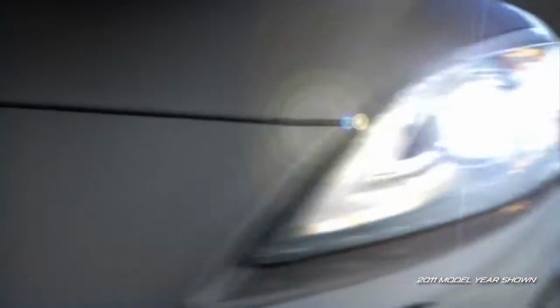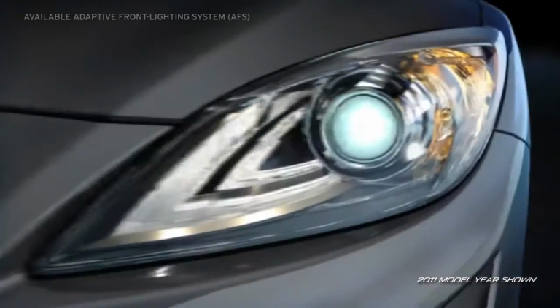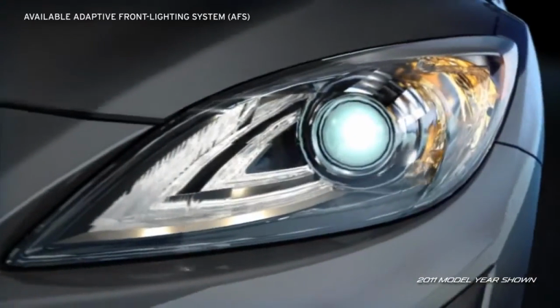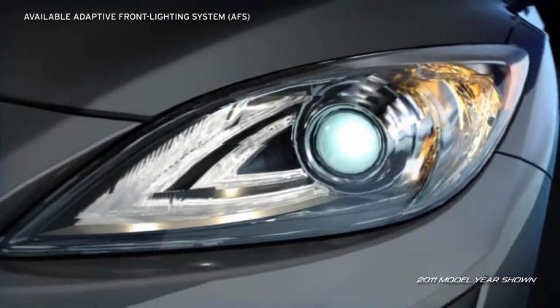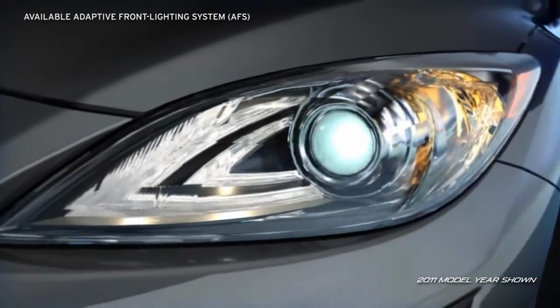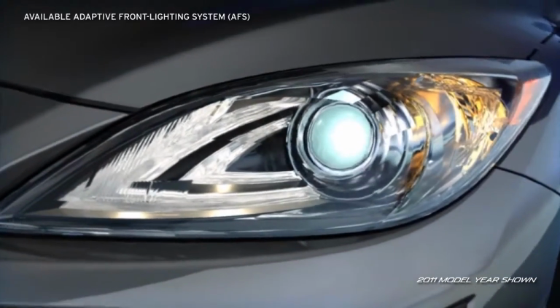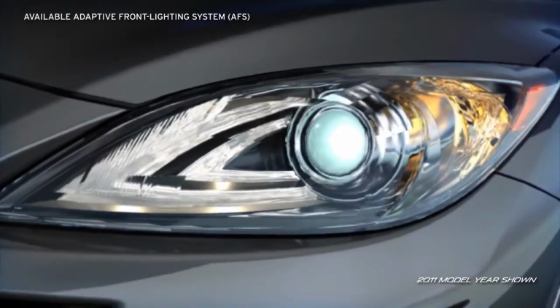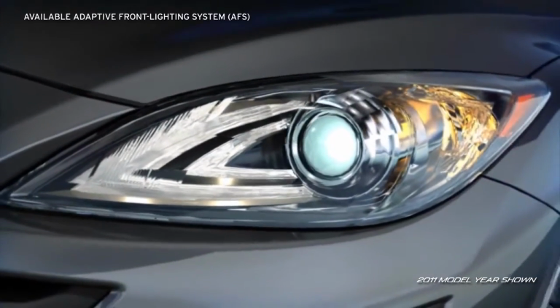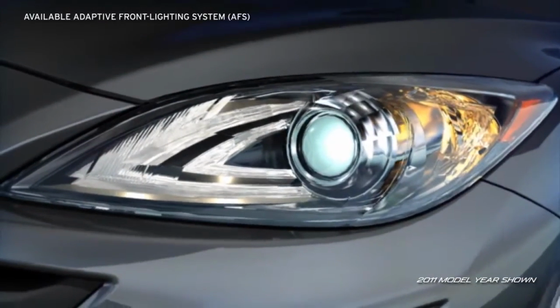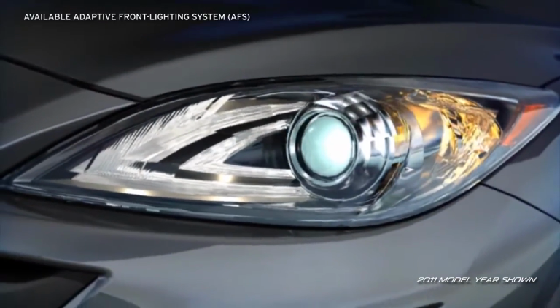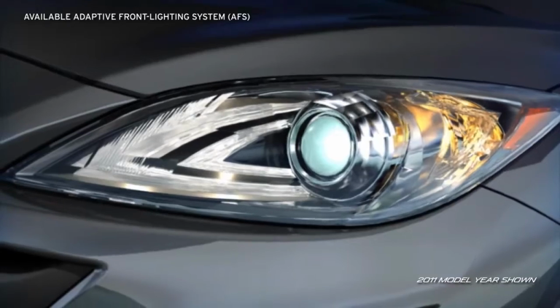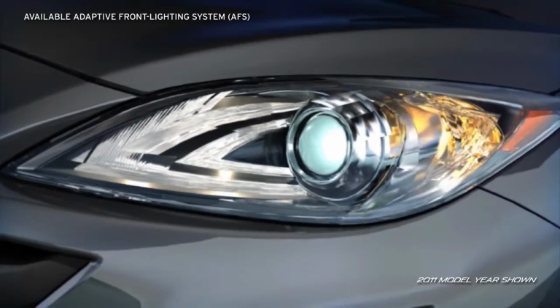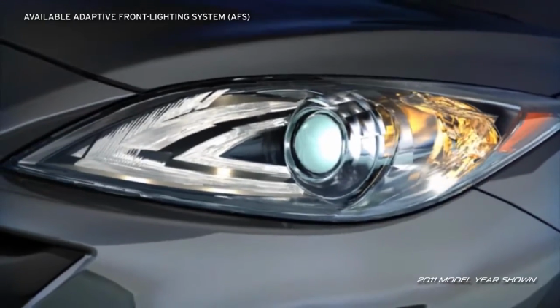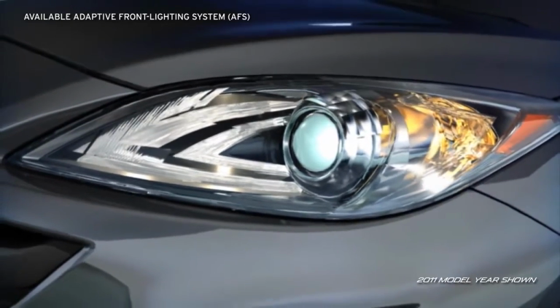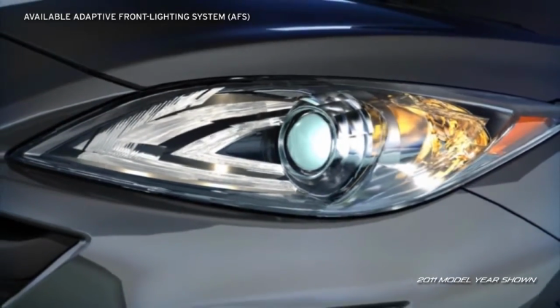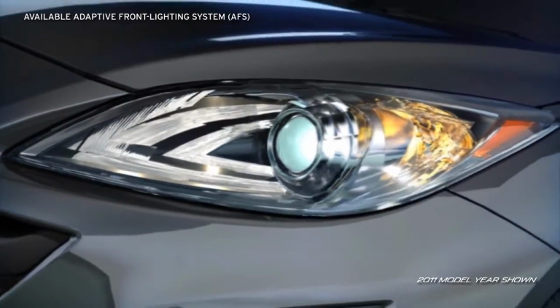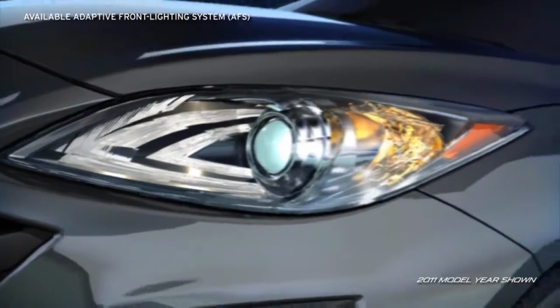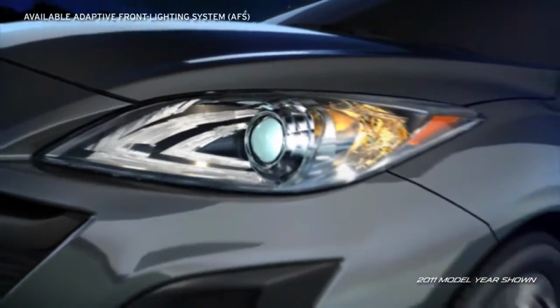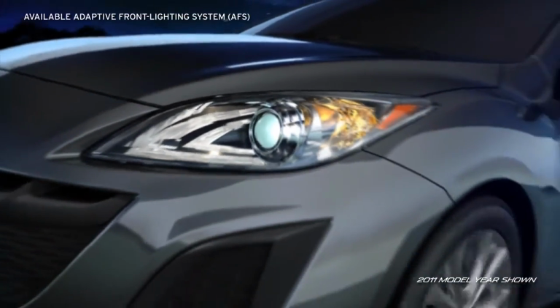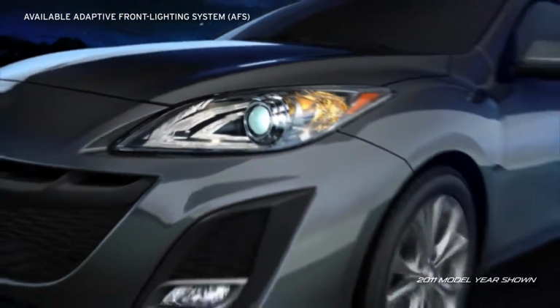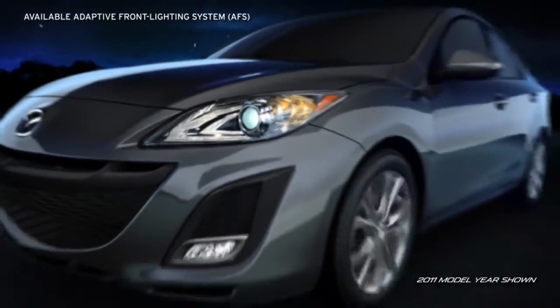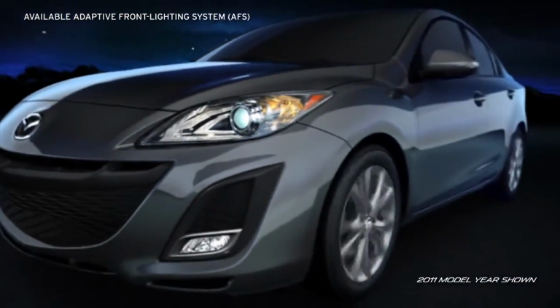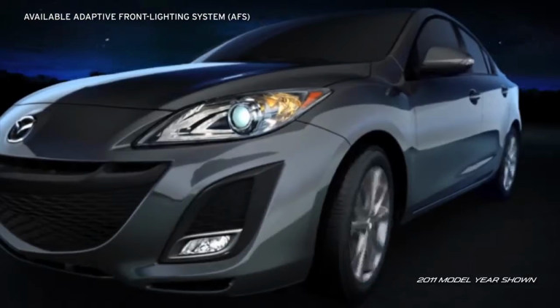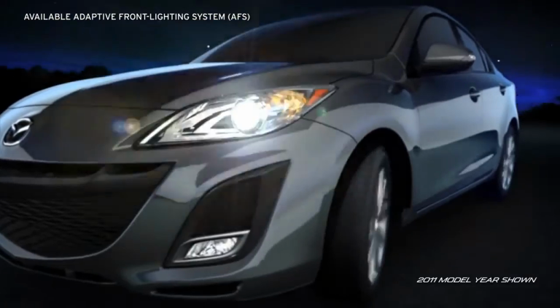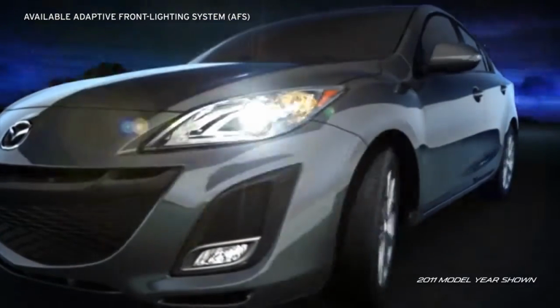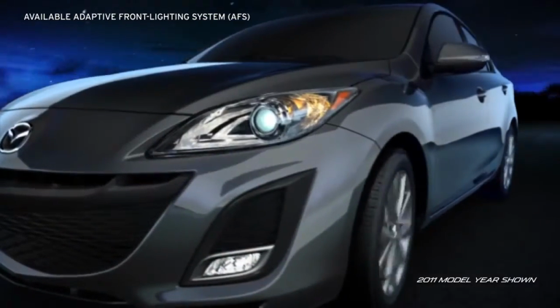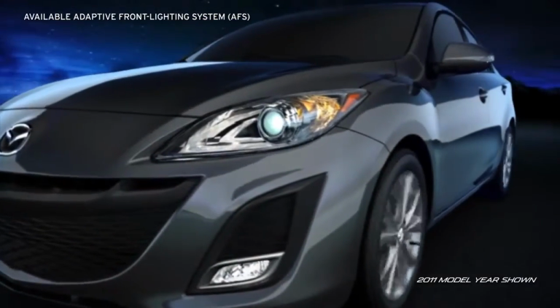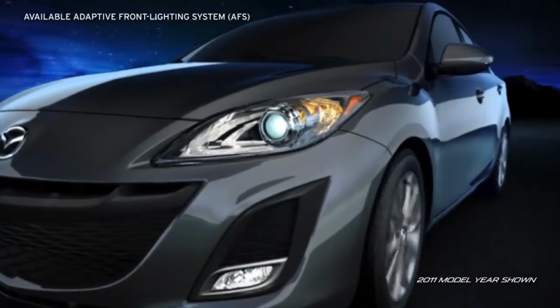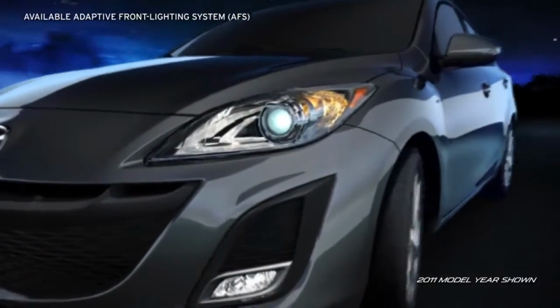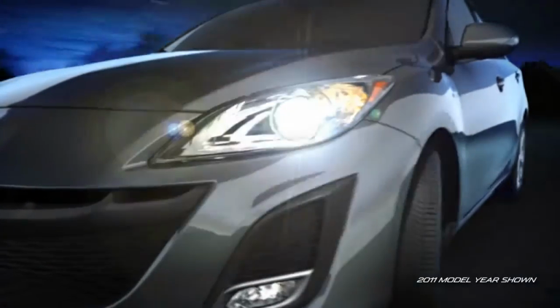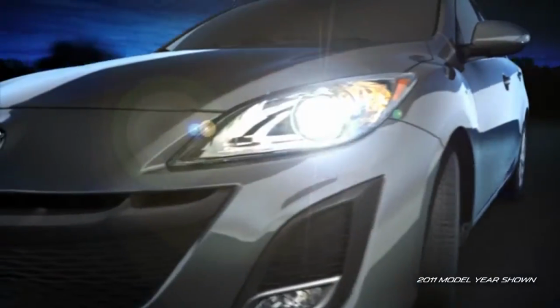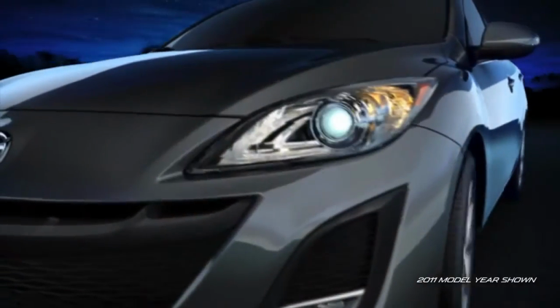Available self-leveling, bi-xenon high-intensity discharge headlights produce a brighter, longer-lasting light source. While the segment-first, available adaptive front lighting system helps improve visibility when cornering at night as you drive.